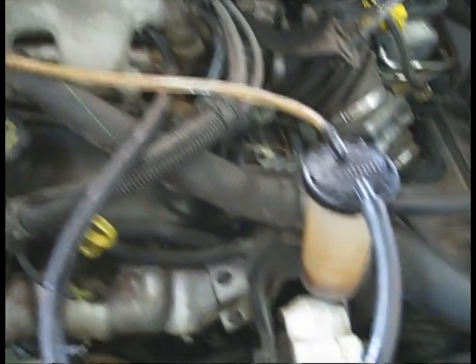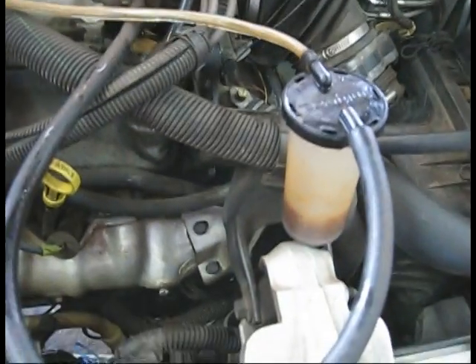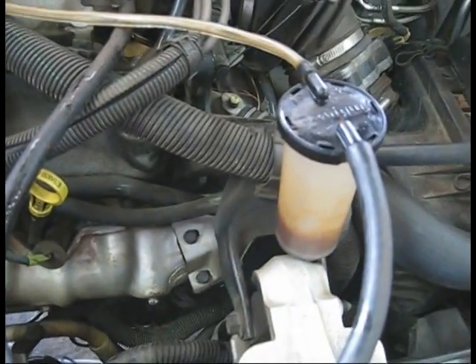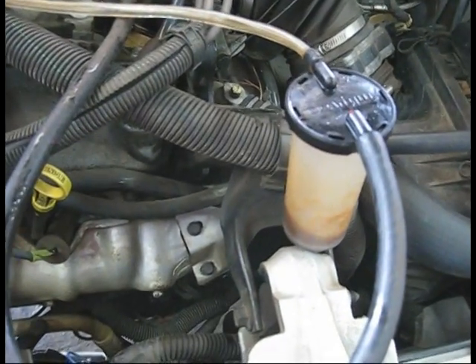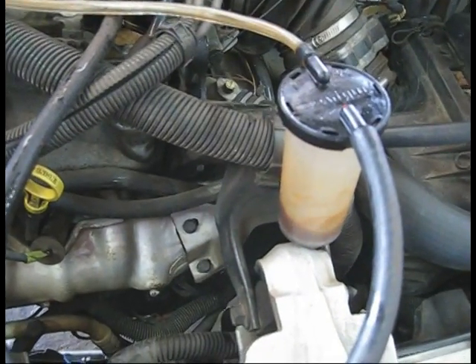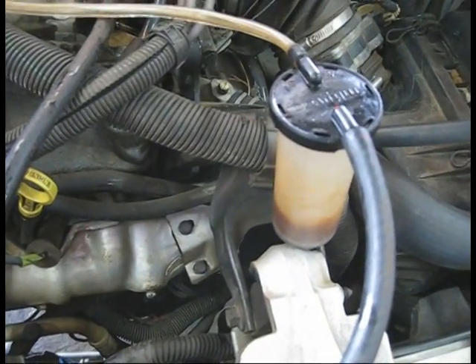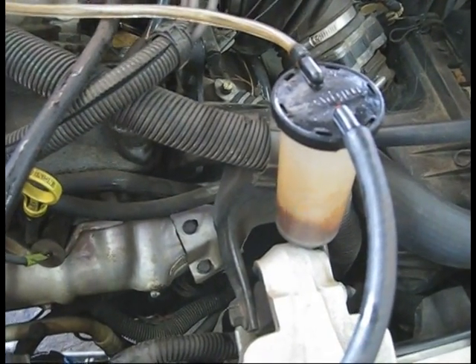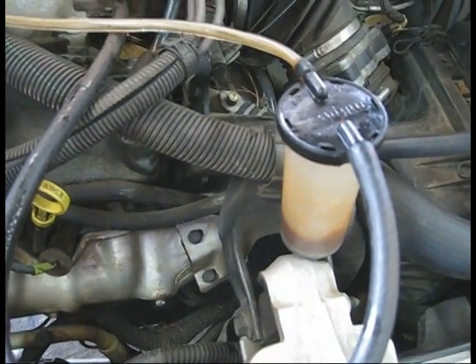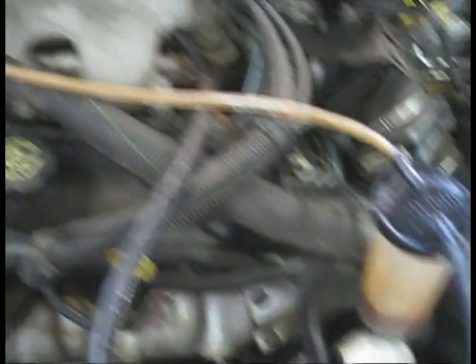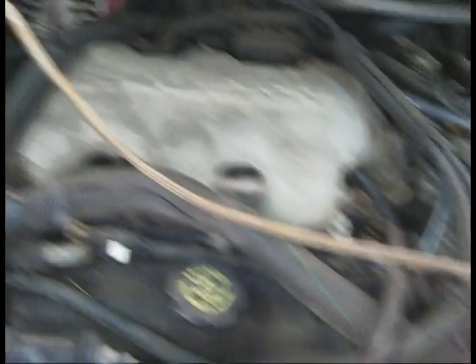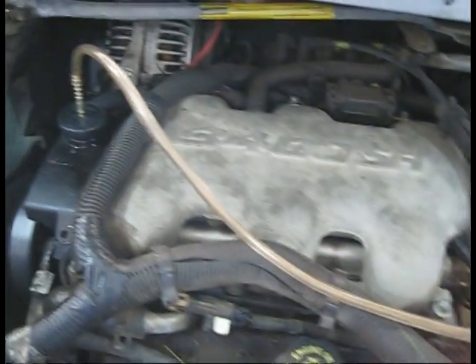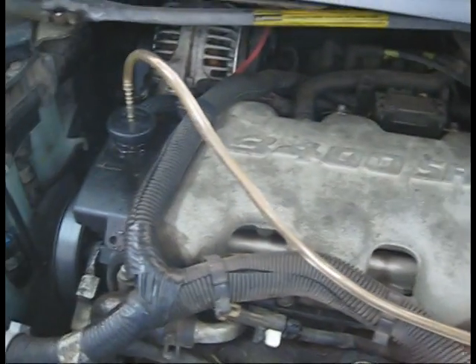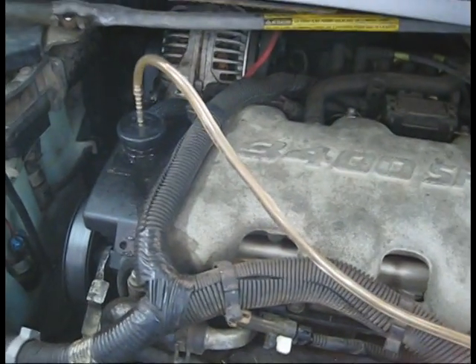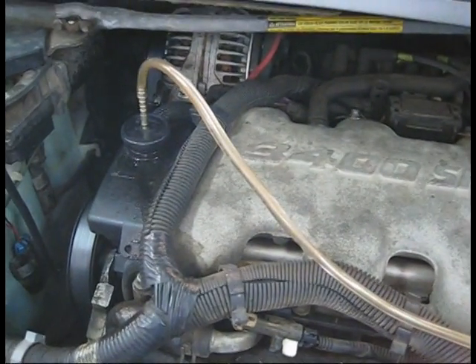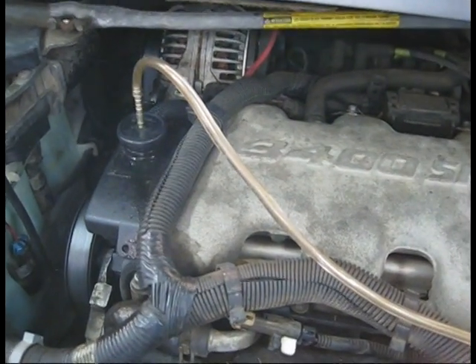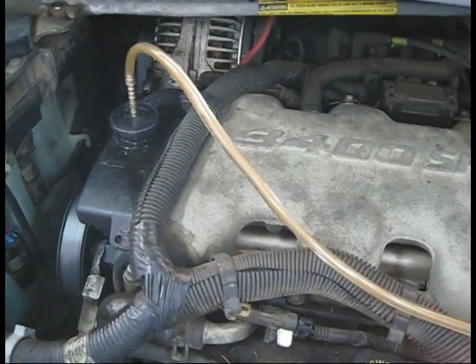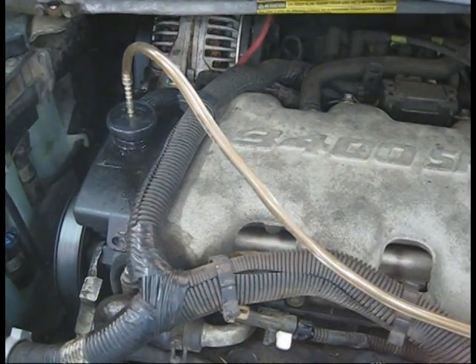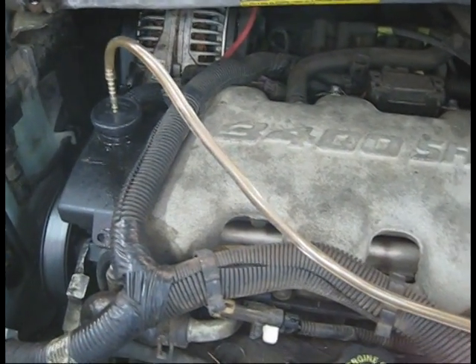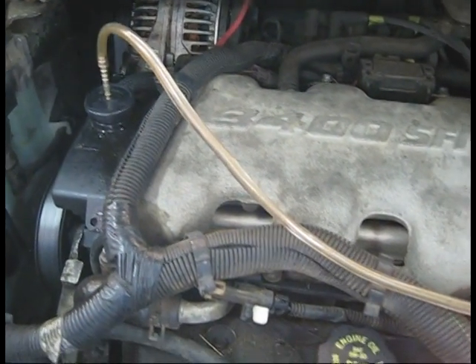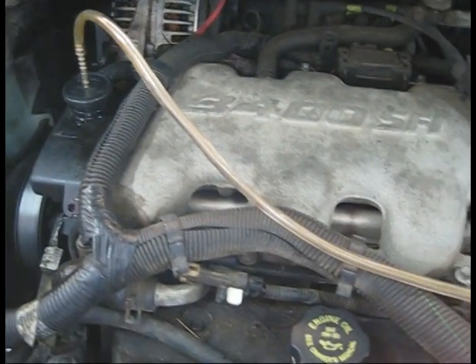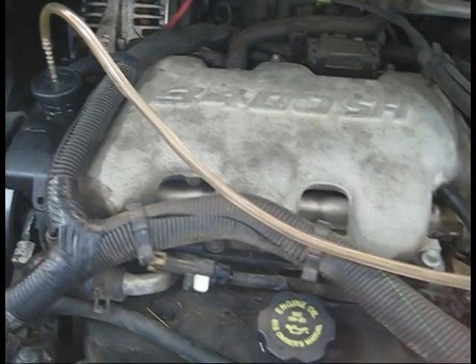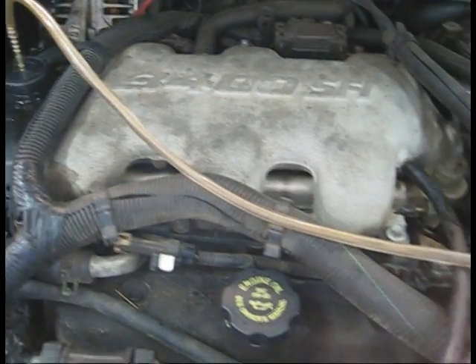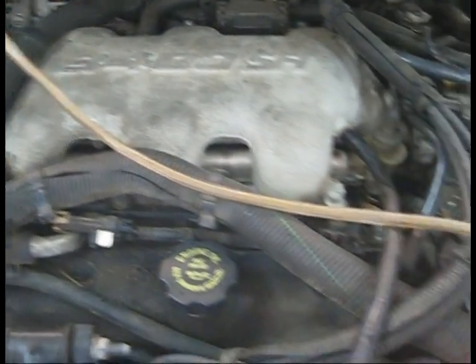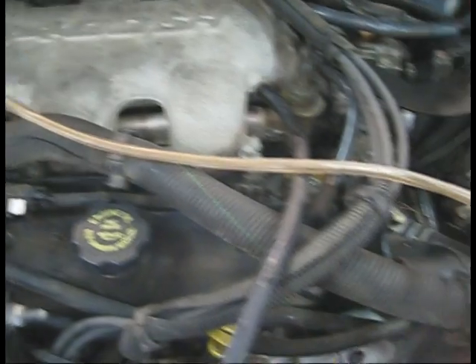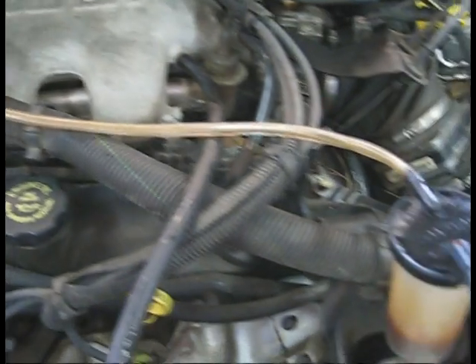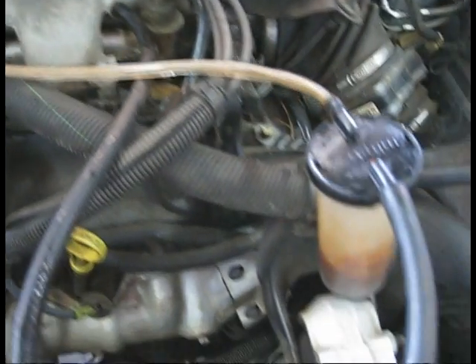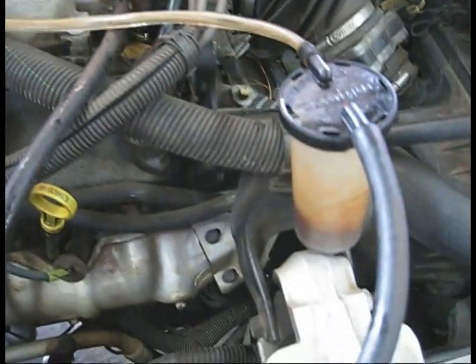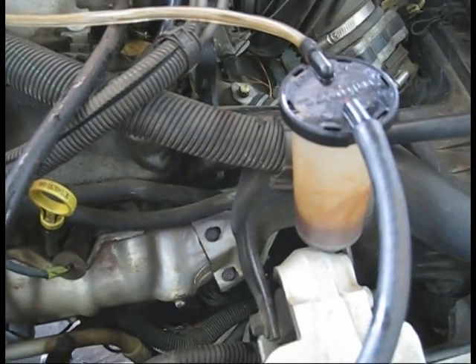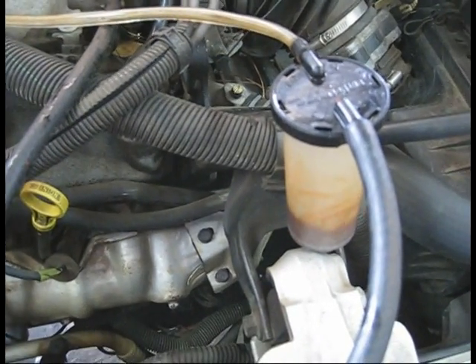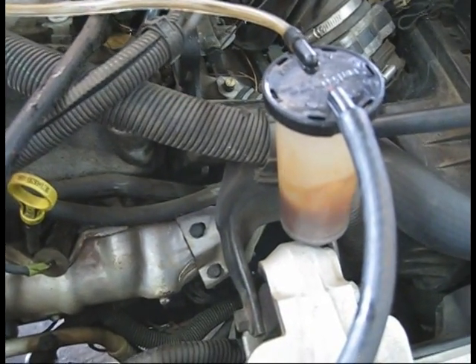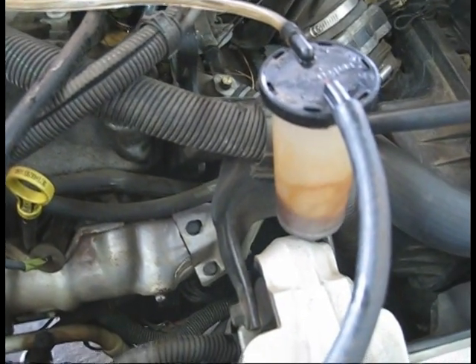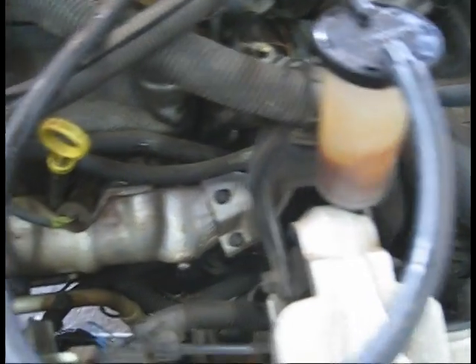We install this in between, we're turning the wheels back and forth, and when the bubbles stop coming up through the clear hose, we'll know we have all the air out of the system and the power steering should be quiet.